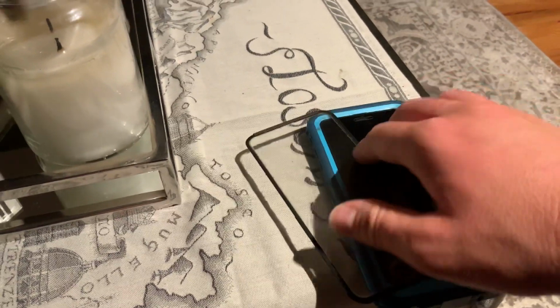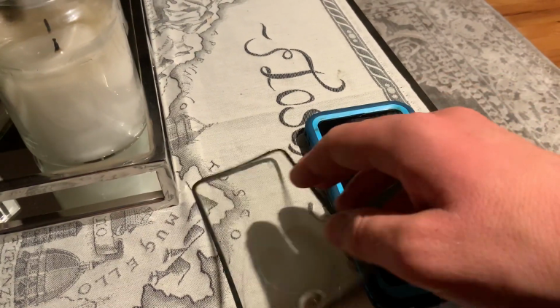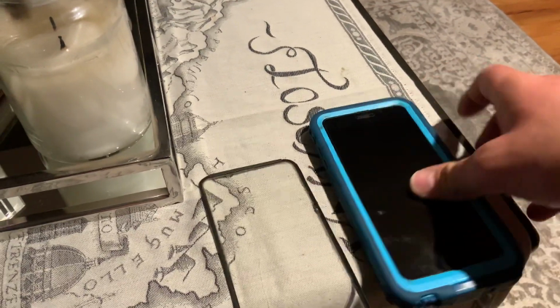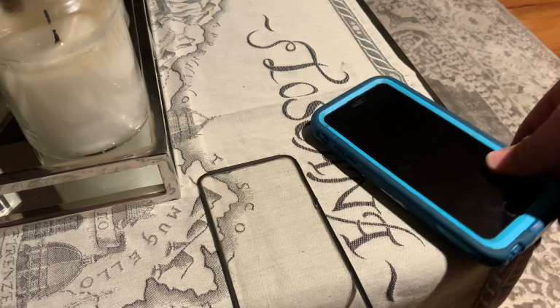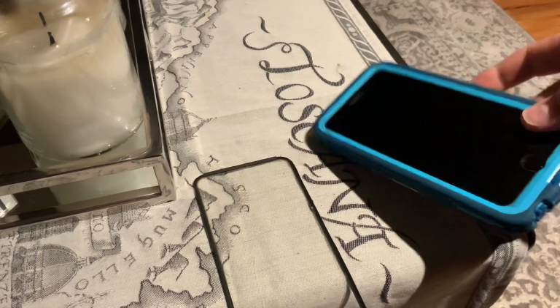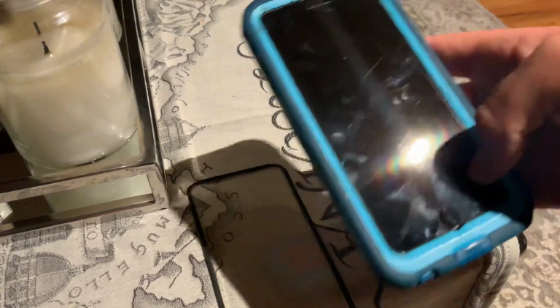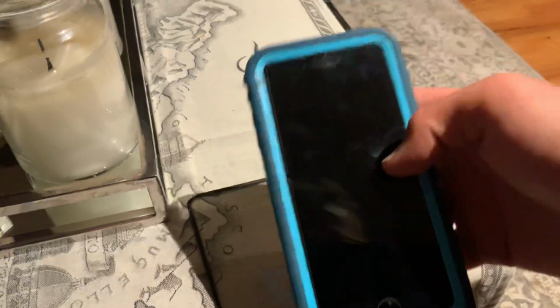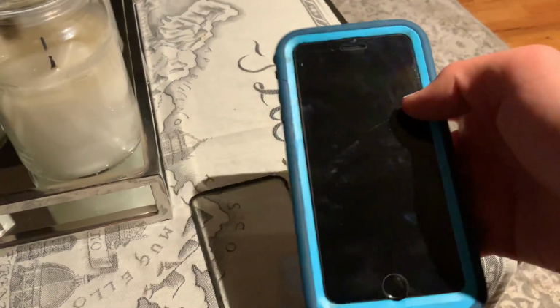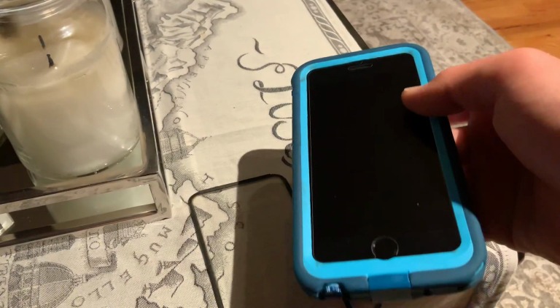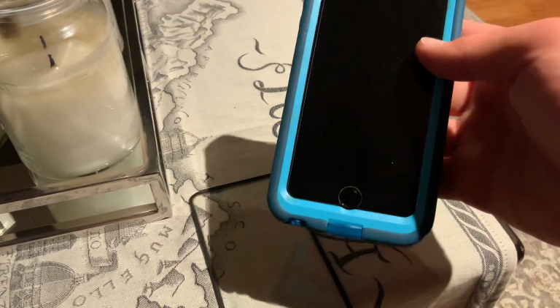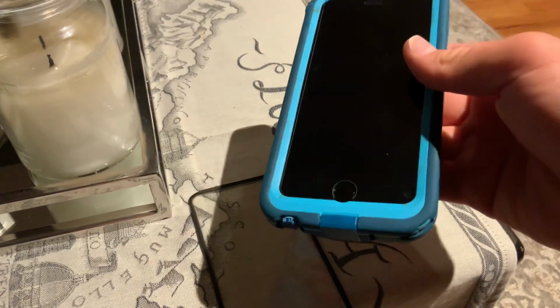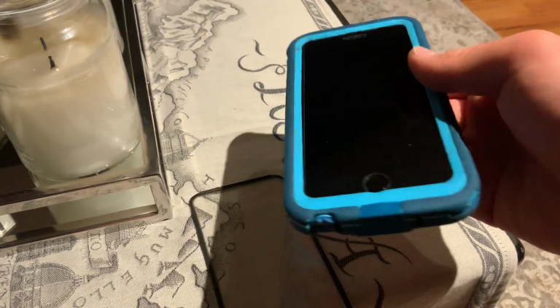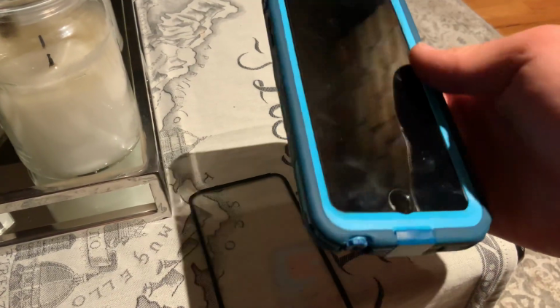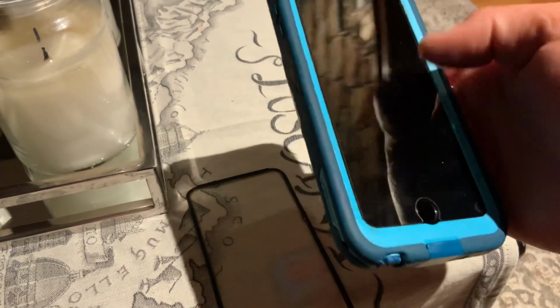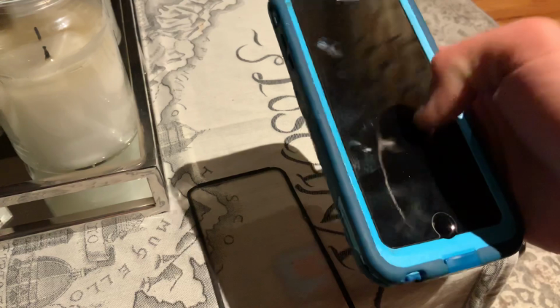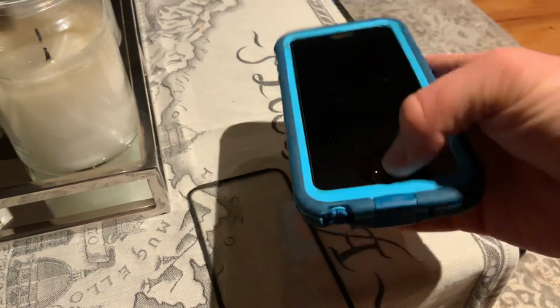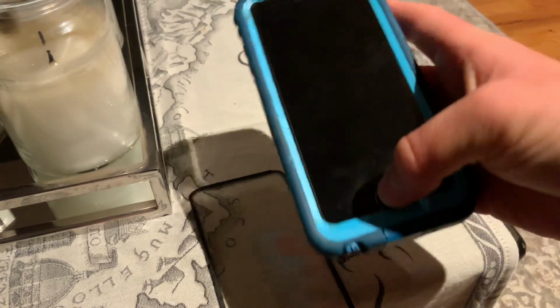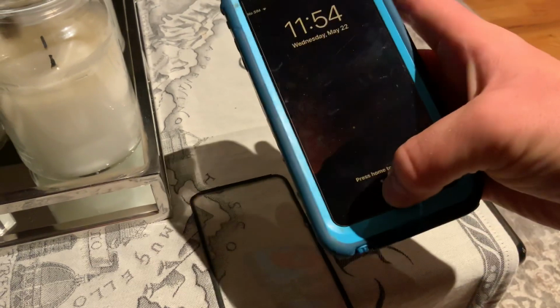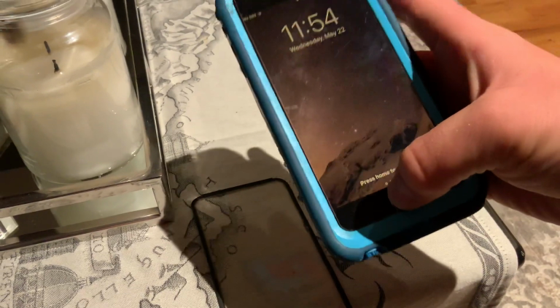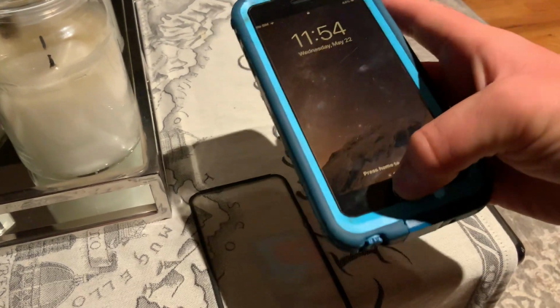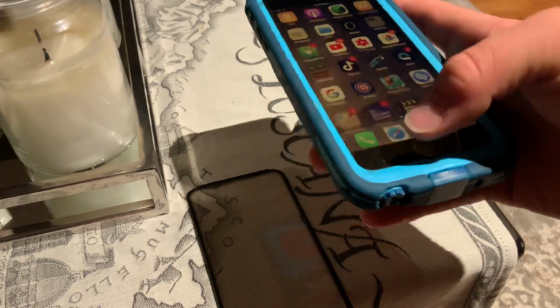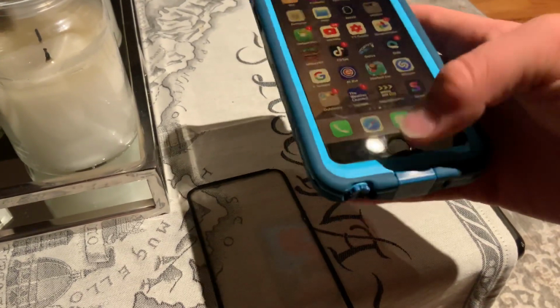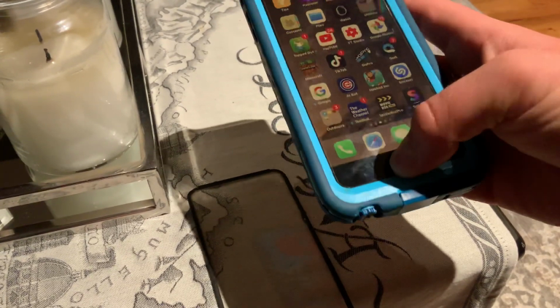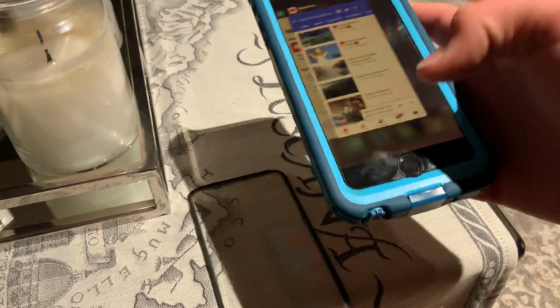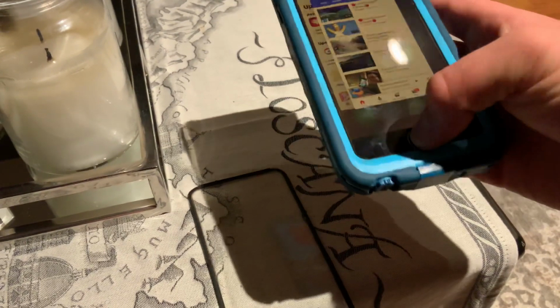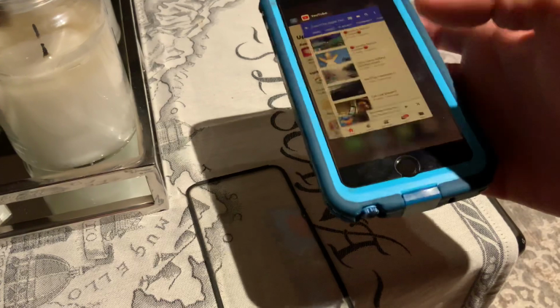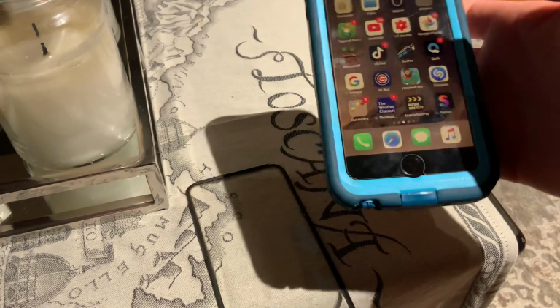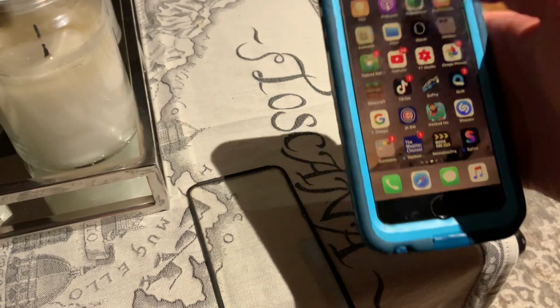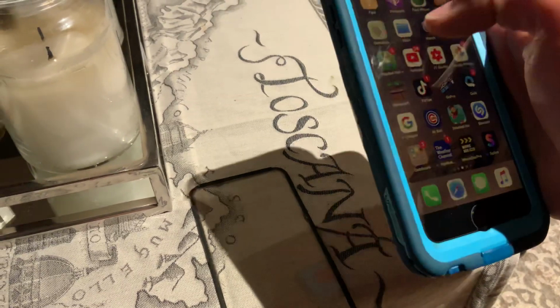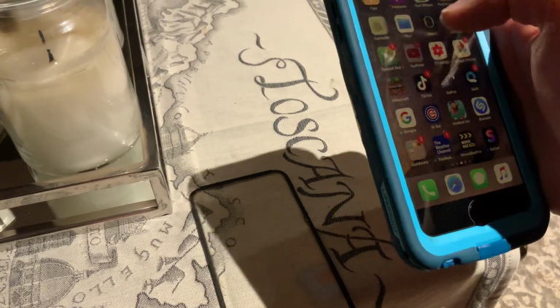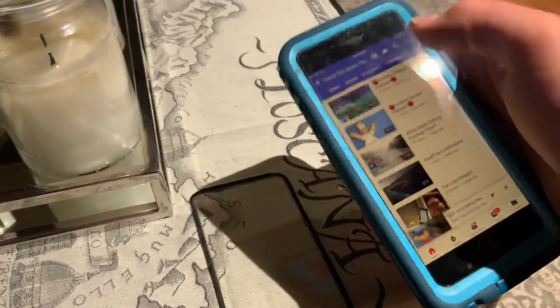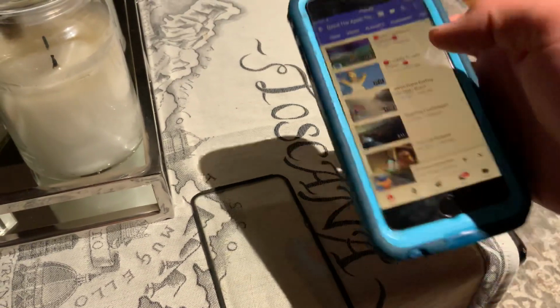When I took it off, I also had a glass screen protector — it looks so cool with a glass screen protector. It's easy to access all the home buttons, it feels so nice. I like it without the built-in screen protector.